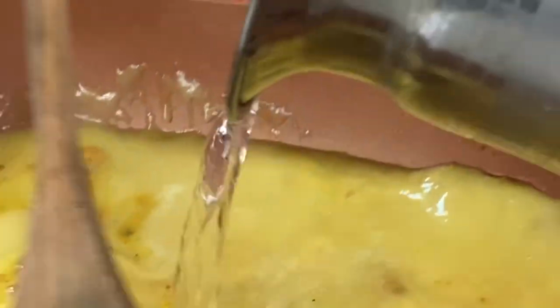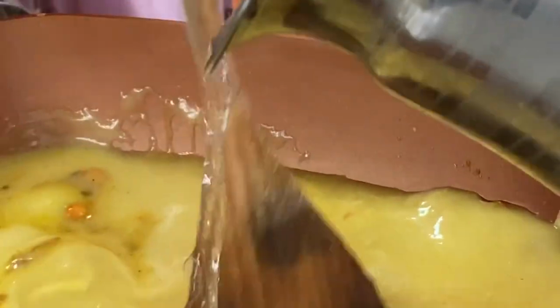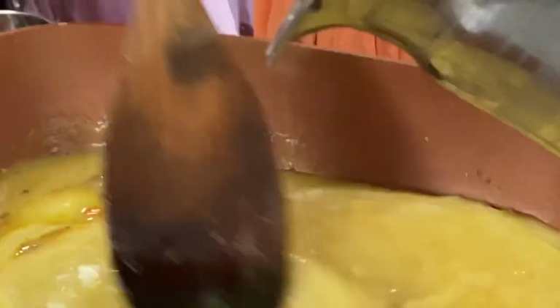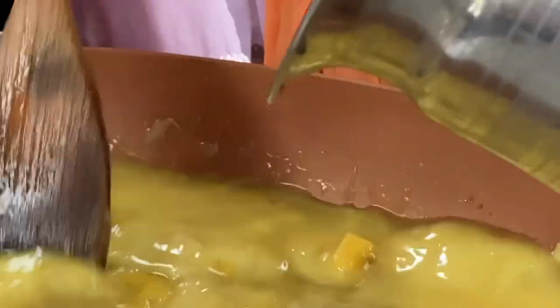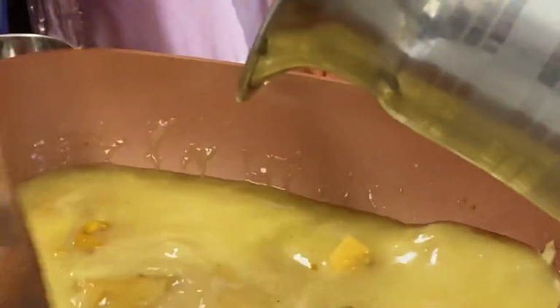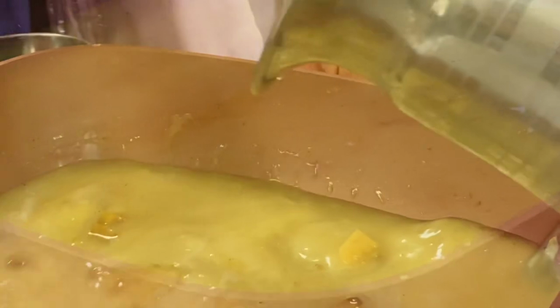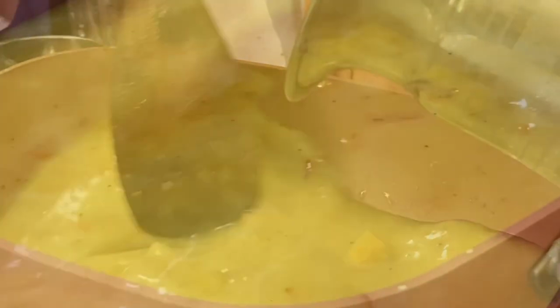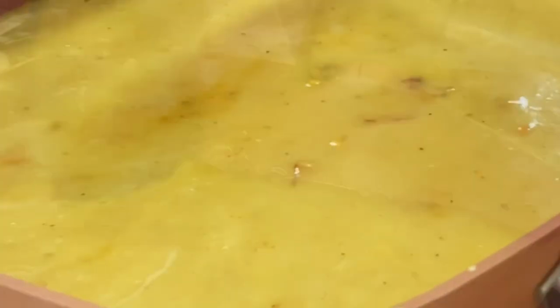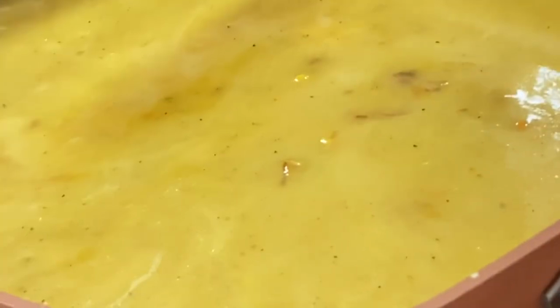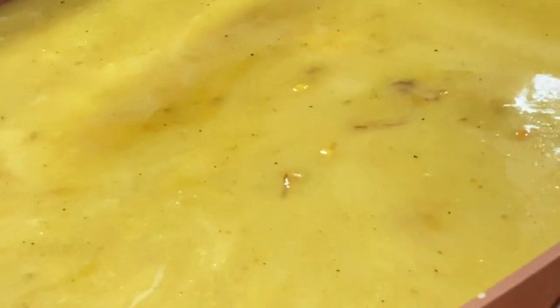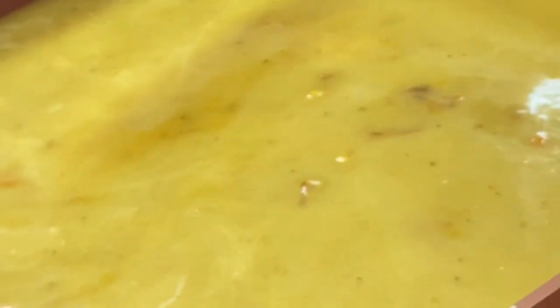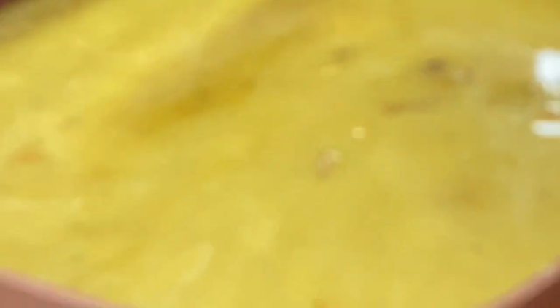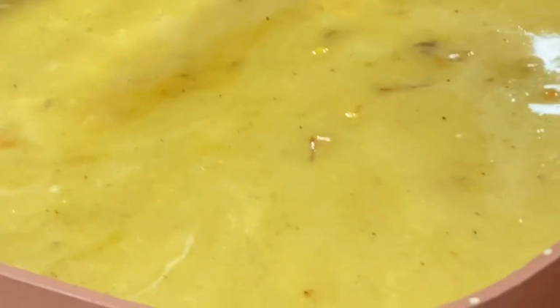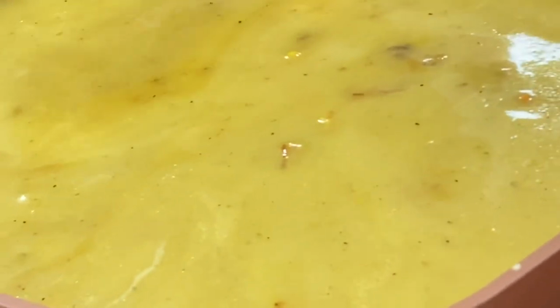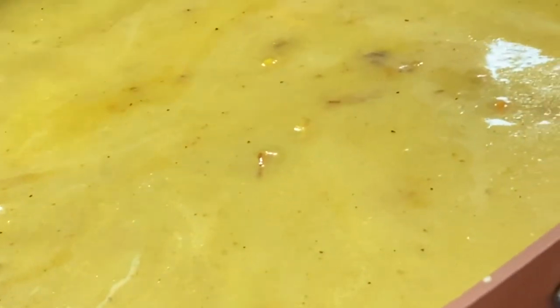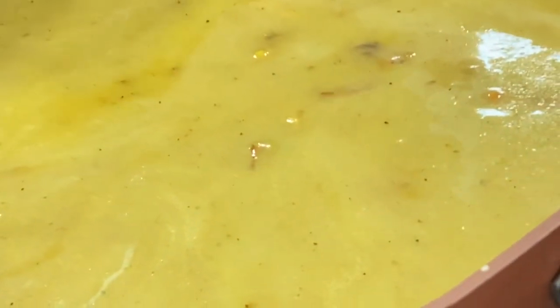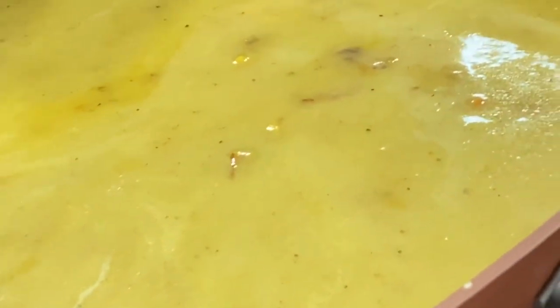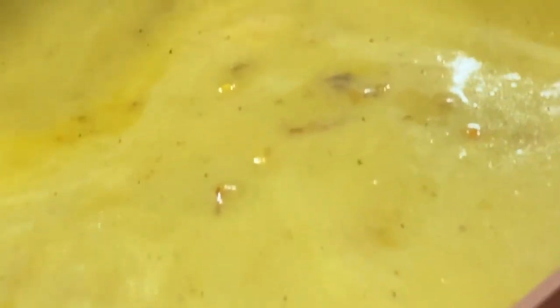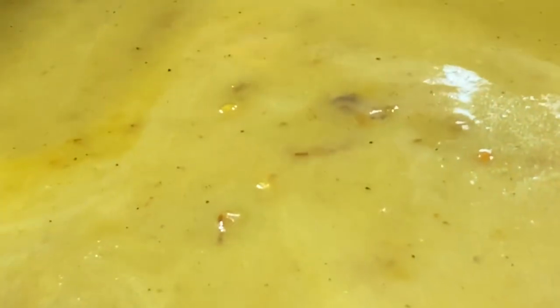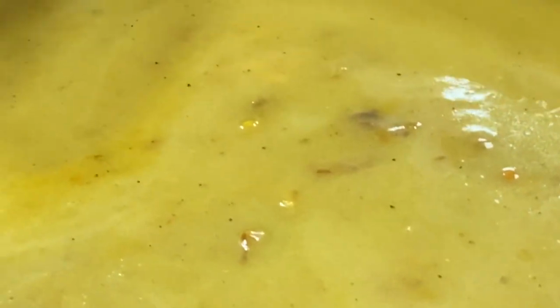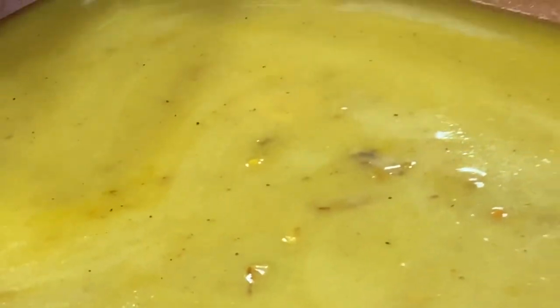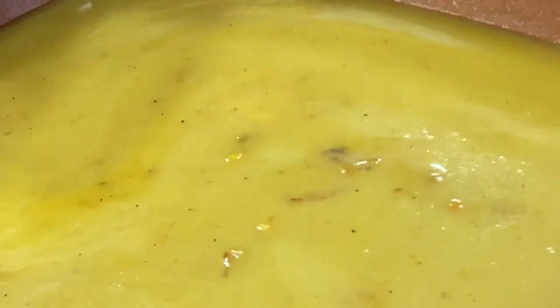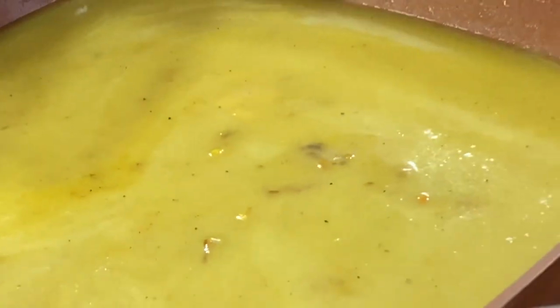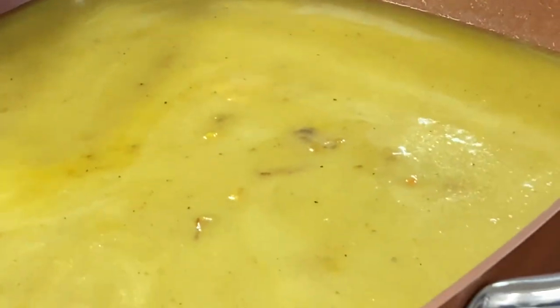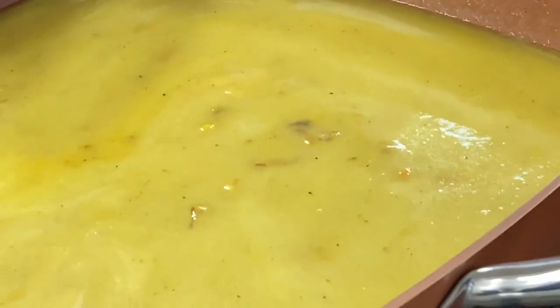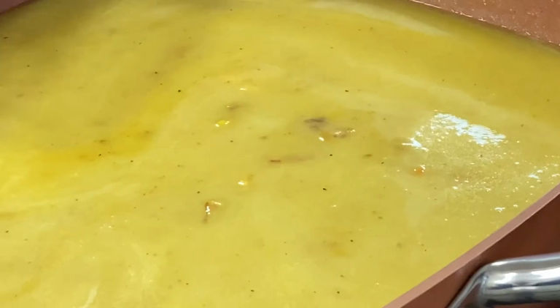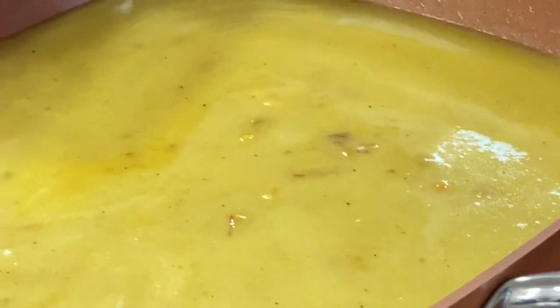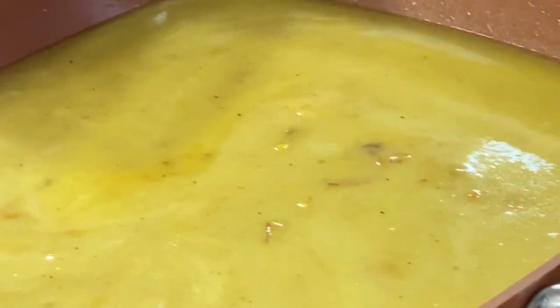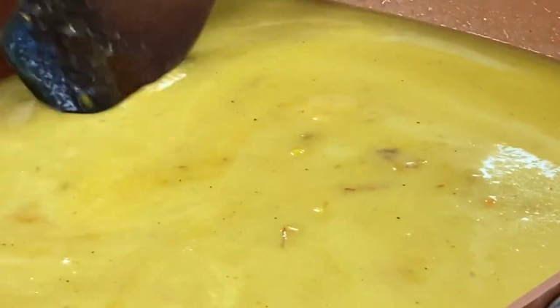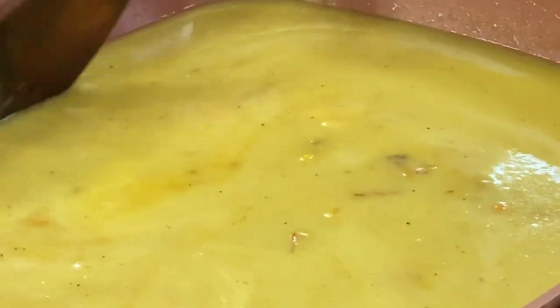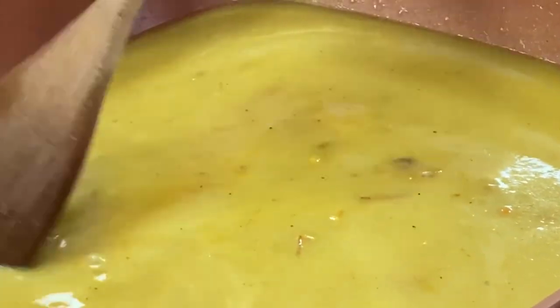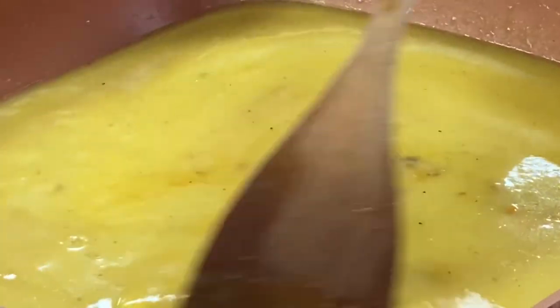I'm adding a little bit of water. This soup I think 3-4 people can drink.